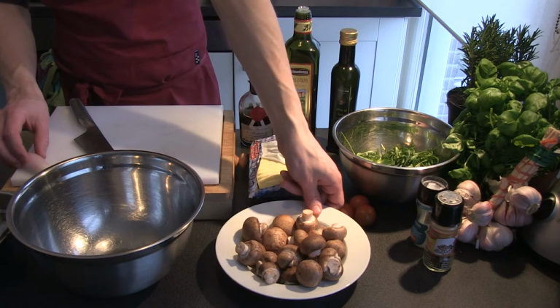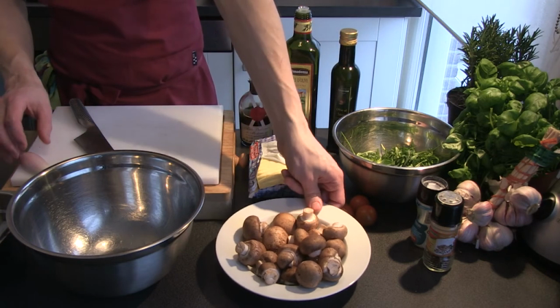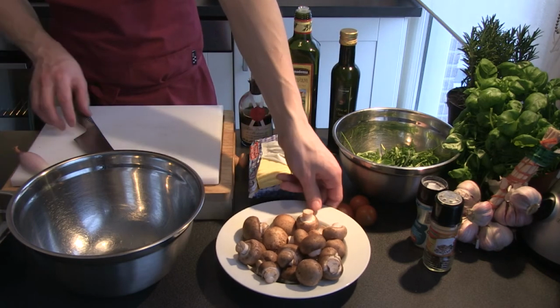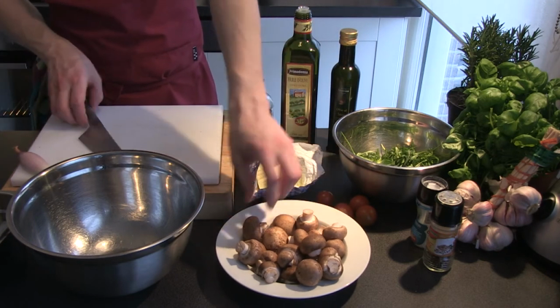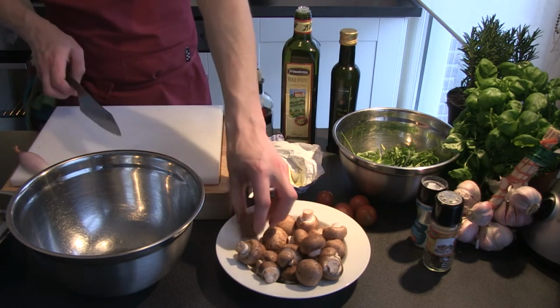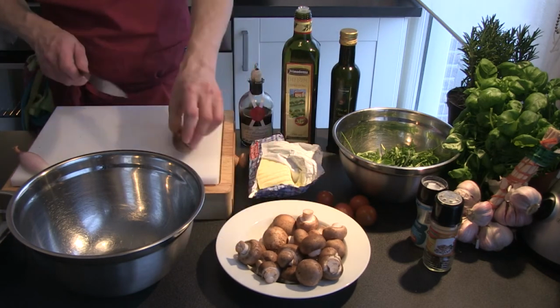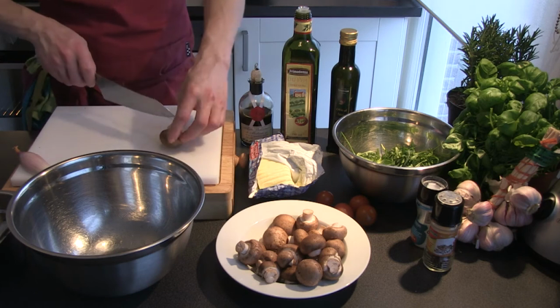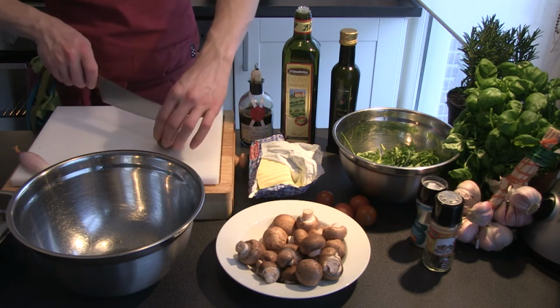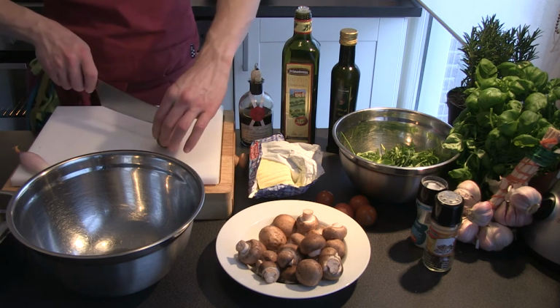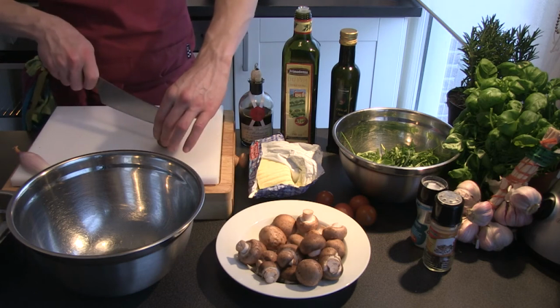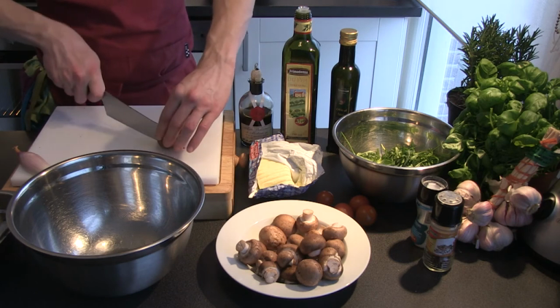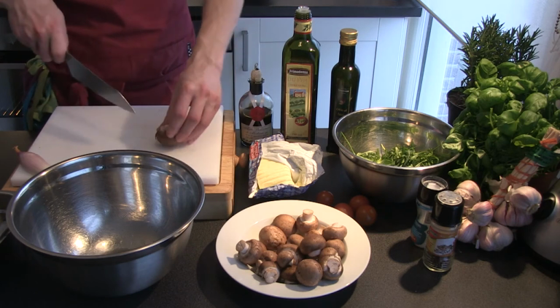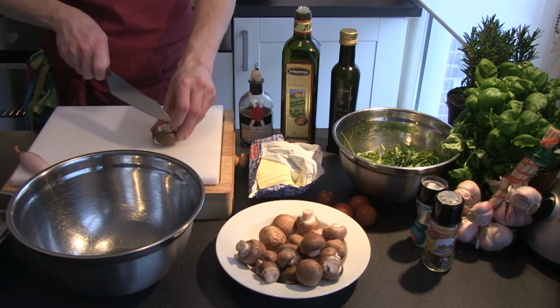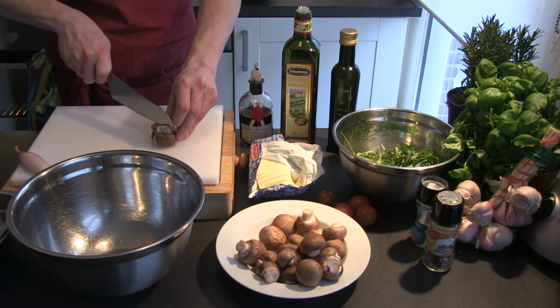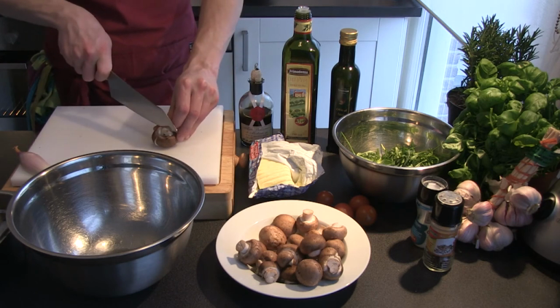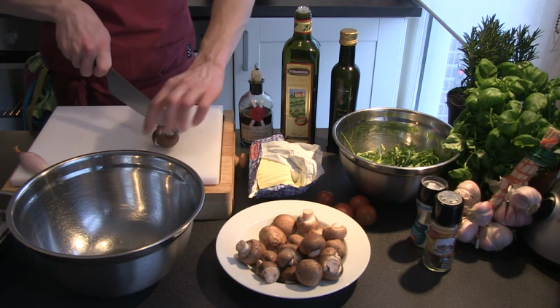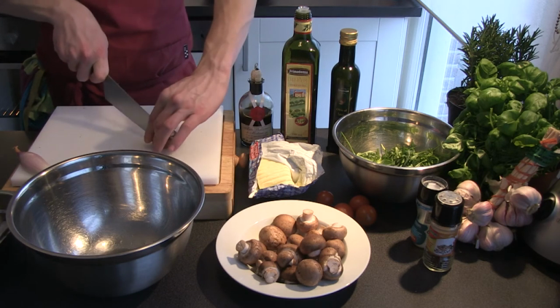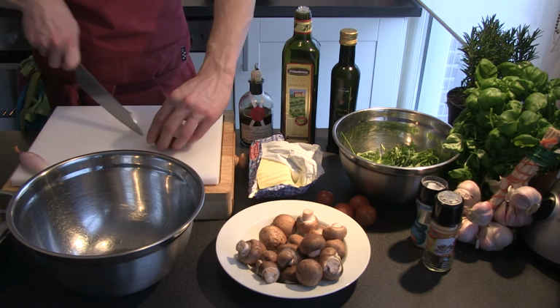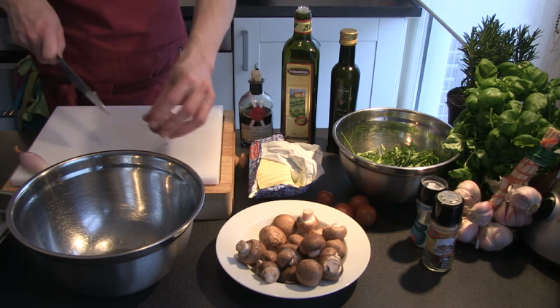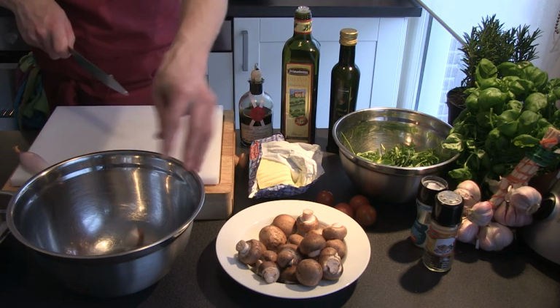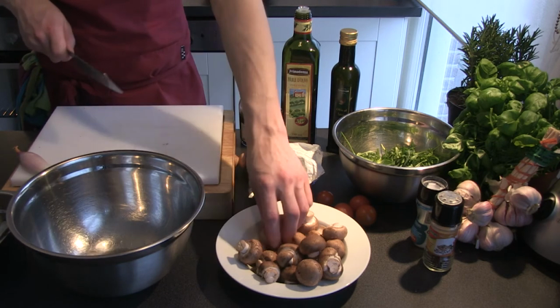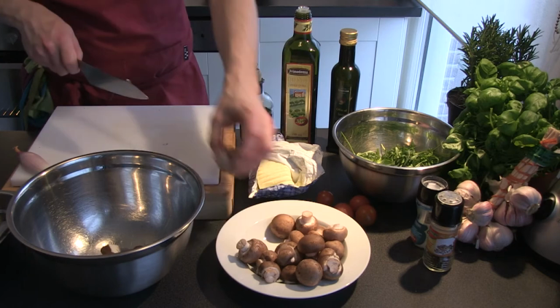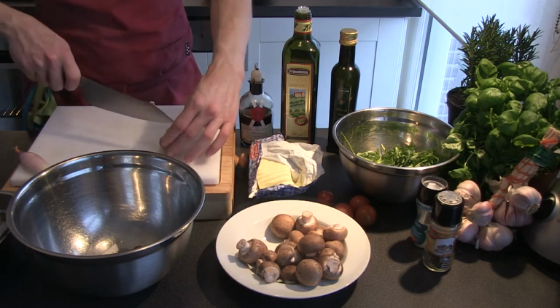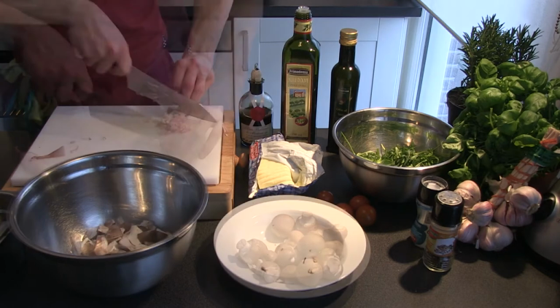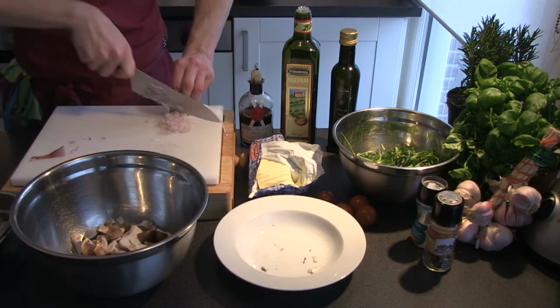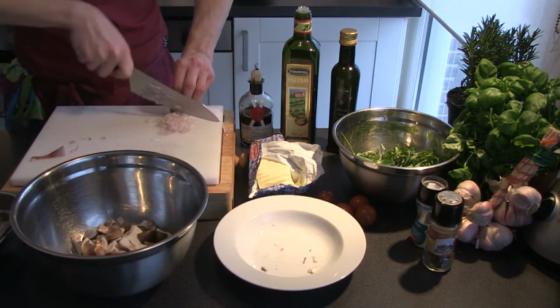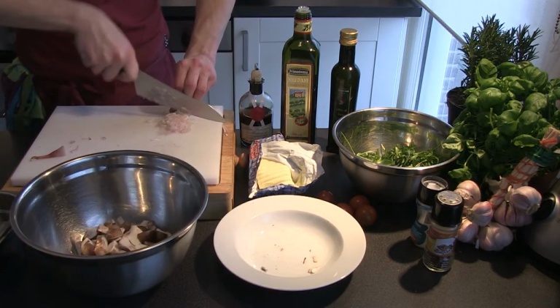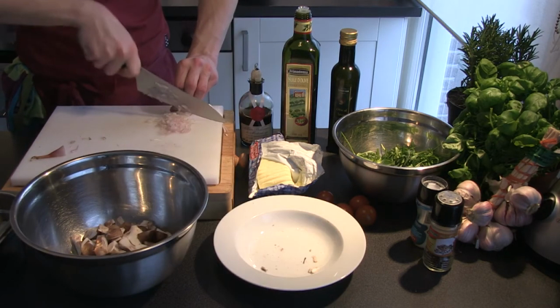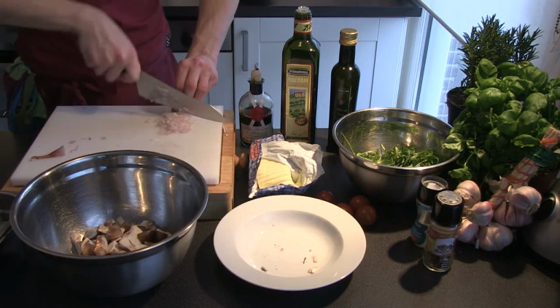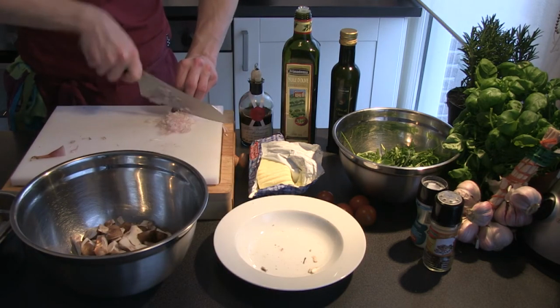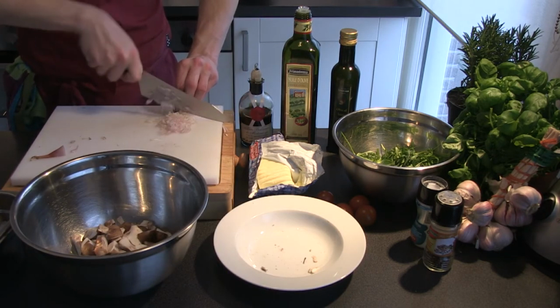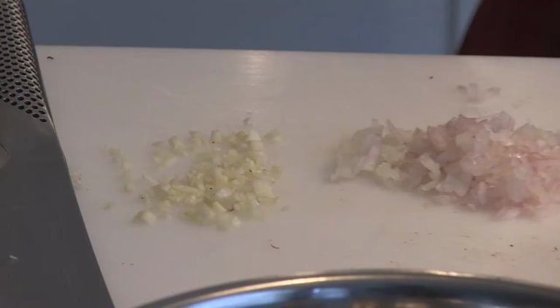We can start chopping the mushrooms up in four. Make sure you get rid of all the dirt — nobody likes sand in their food. Then chop up the shallots and one clove of garlic.